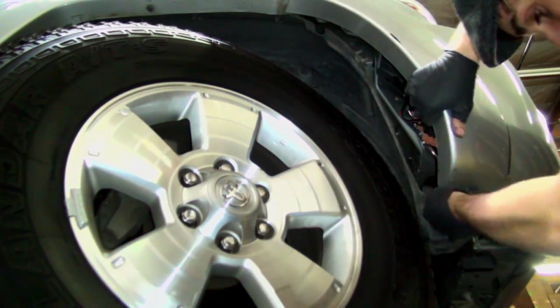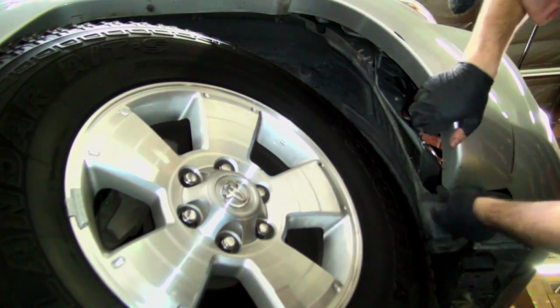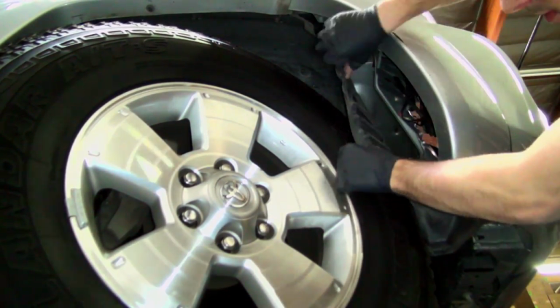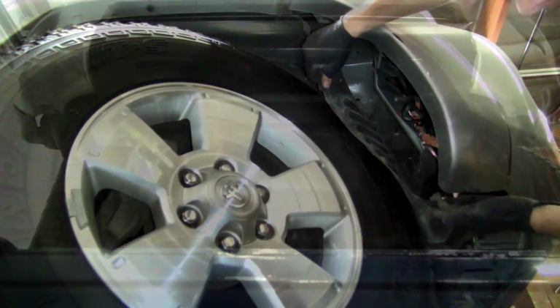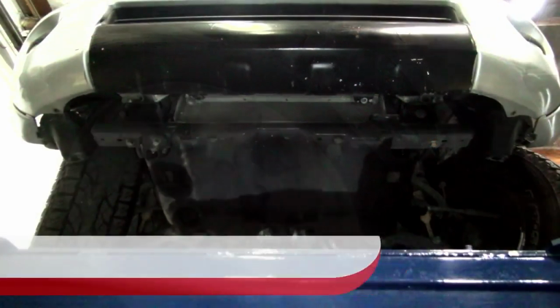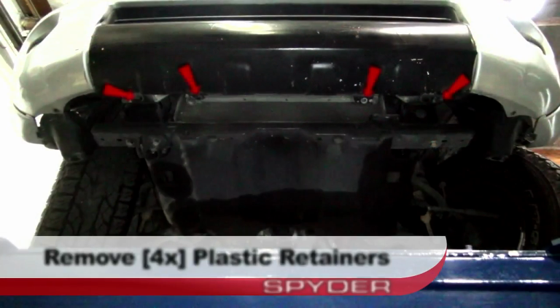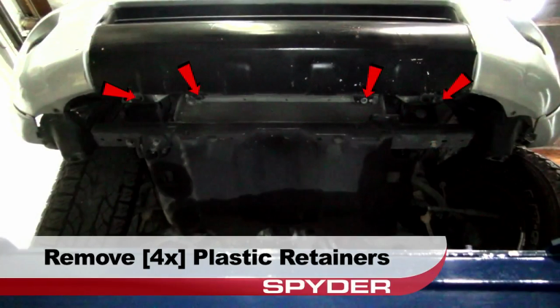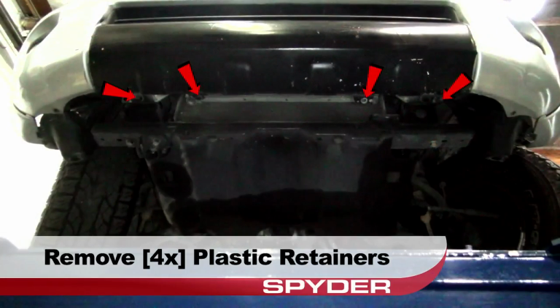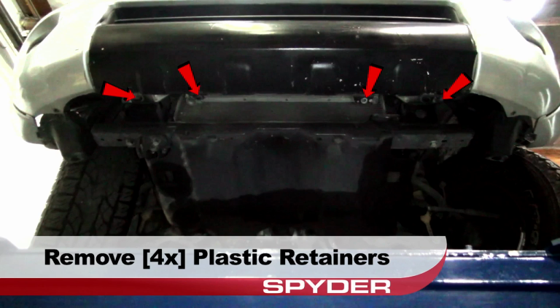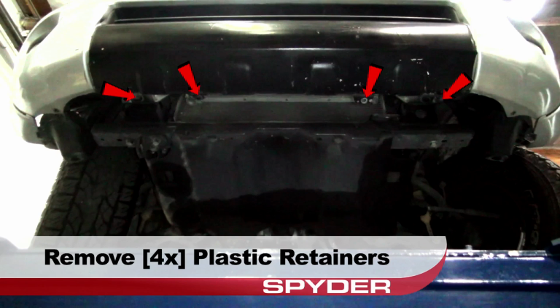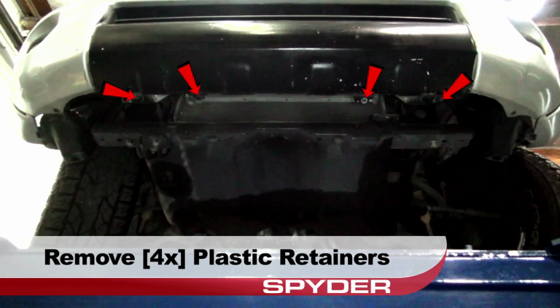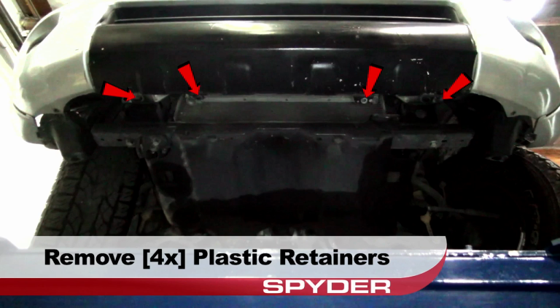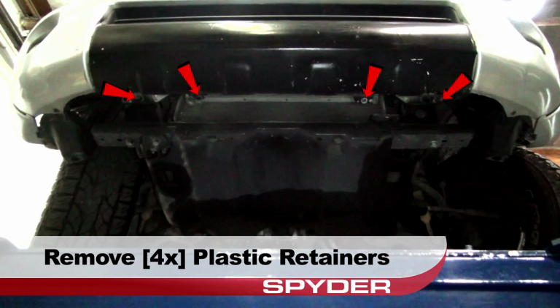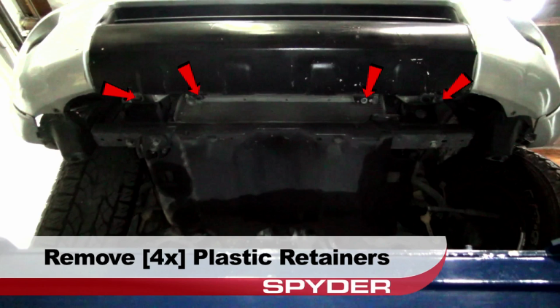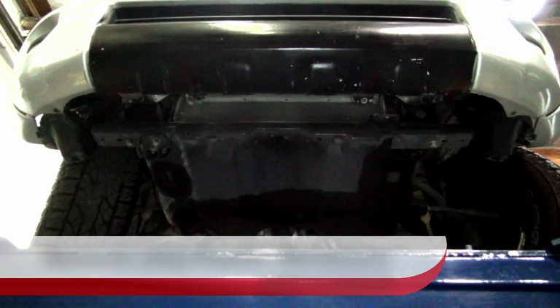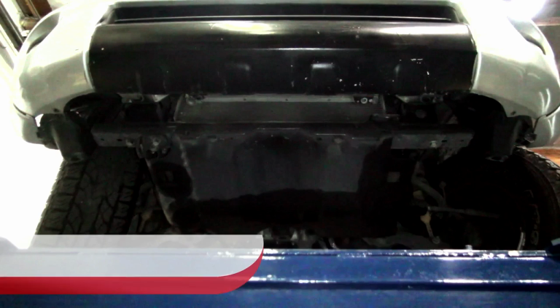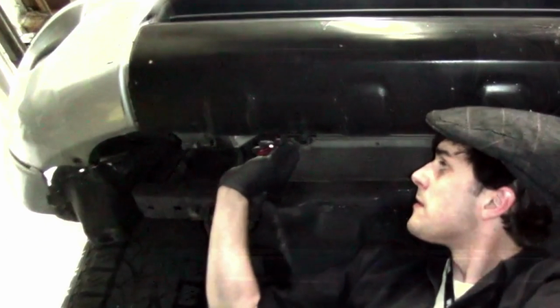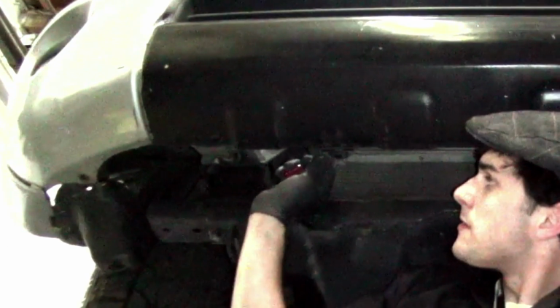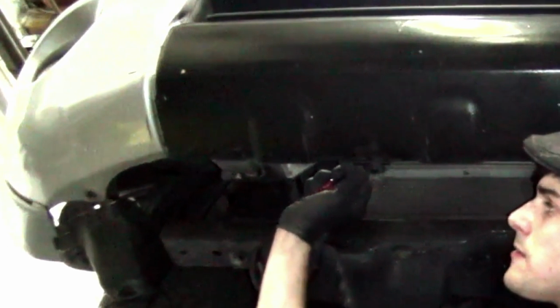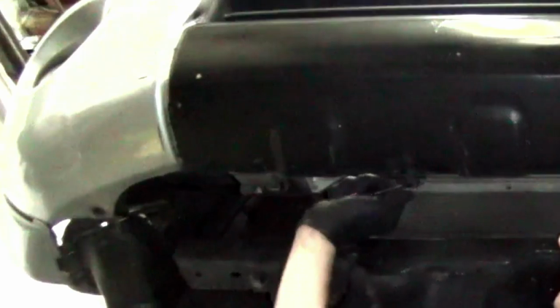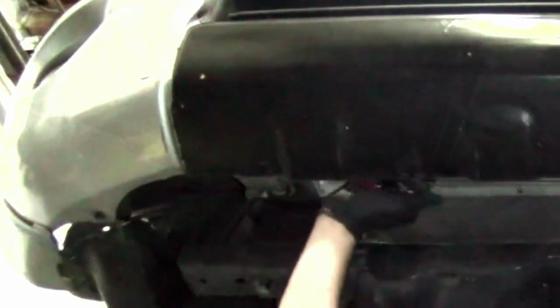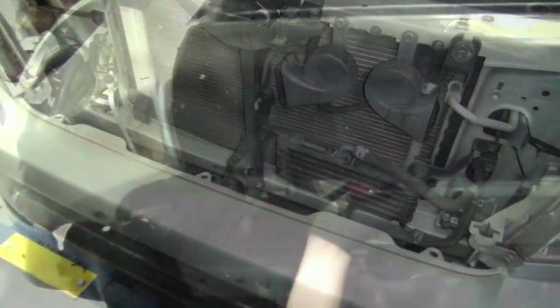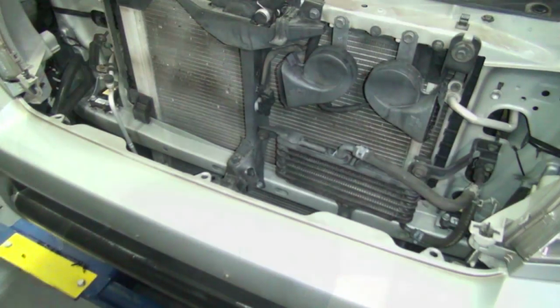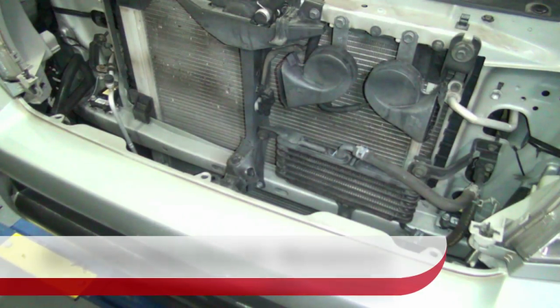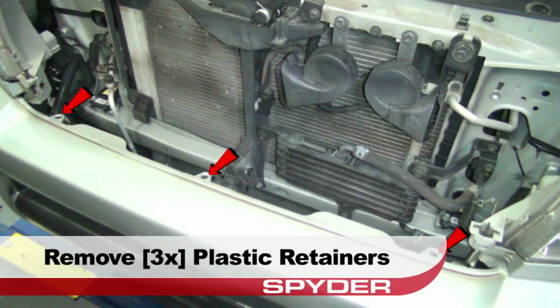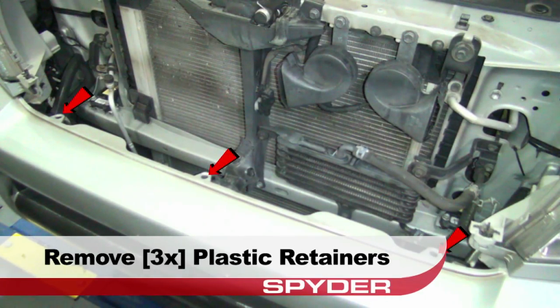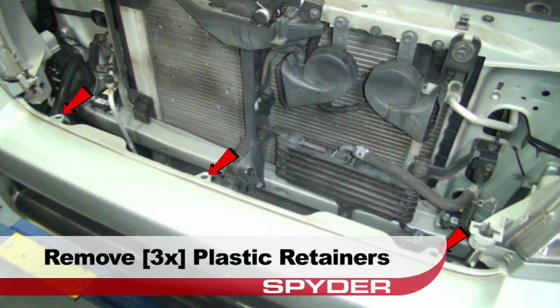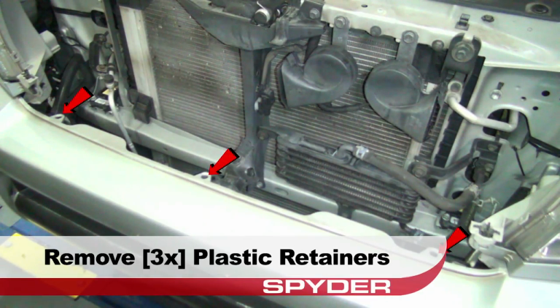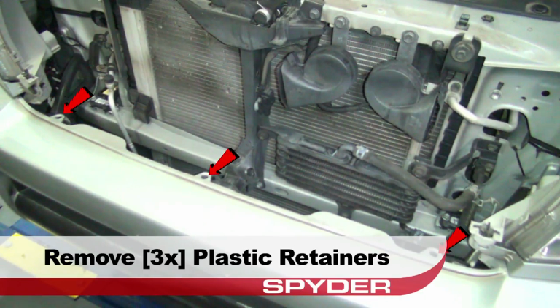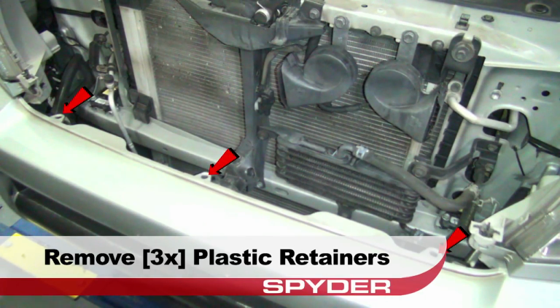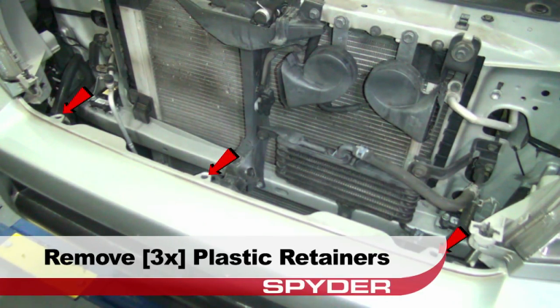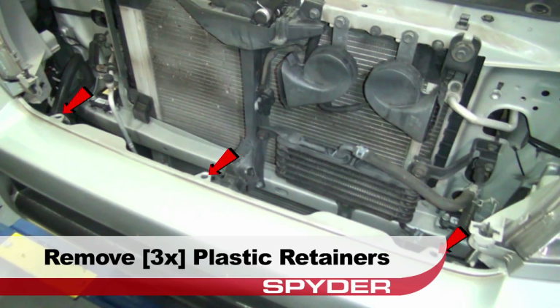Now loosen the fender liner and separate it from the bumper fascia. Then move under the front bumper and remove these four plastic retainers securing the fascia from below. Remove the three plastic retainers securing the fascia under the grill area.